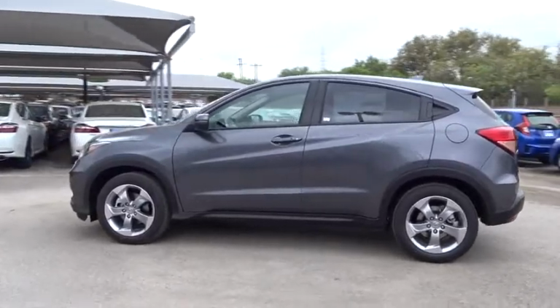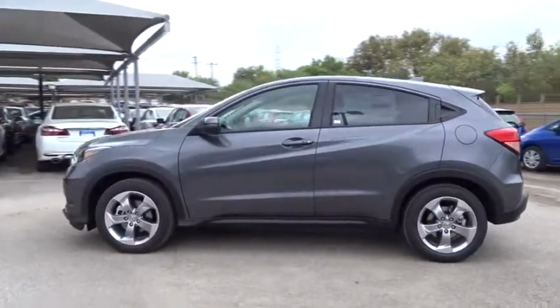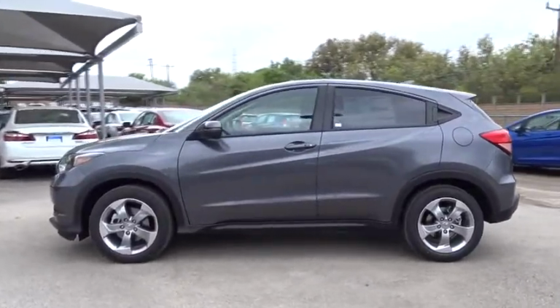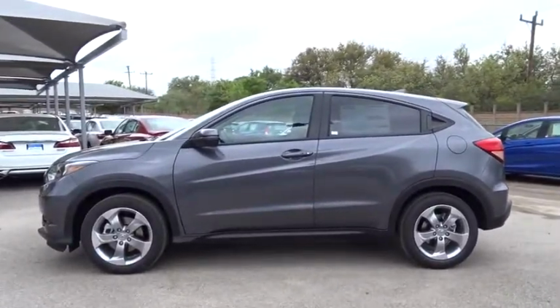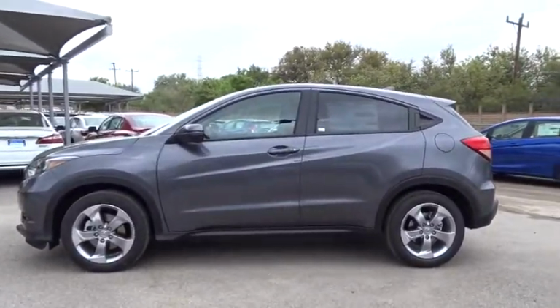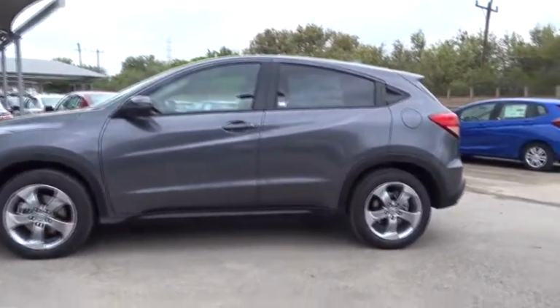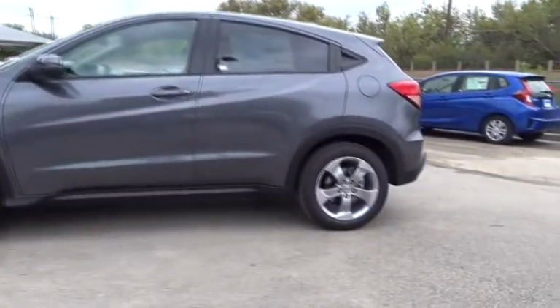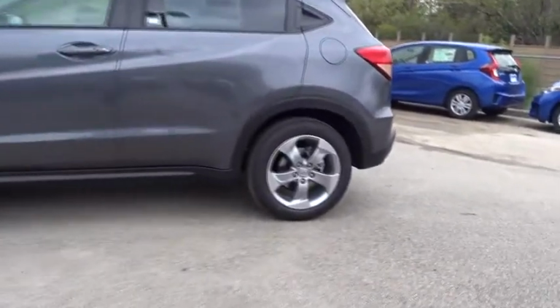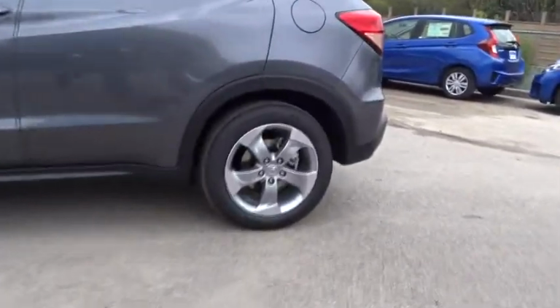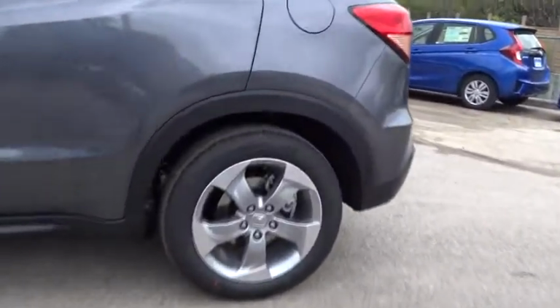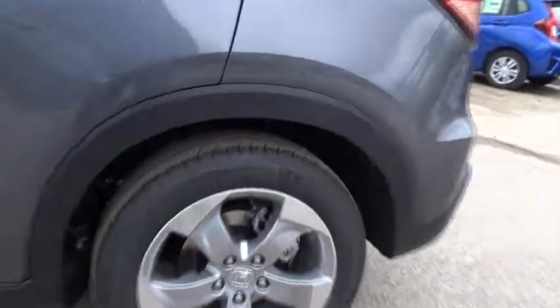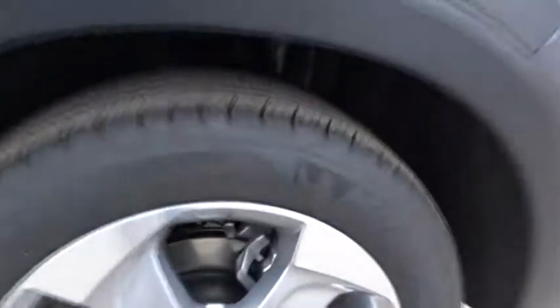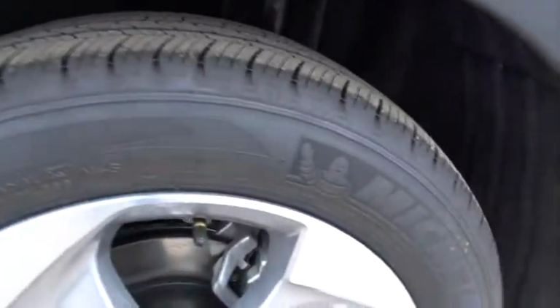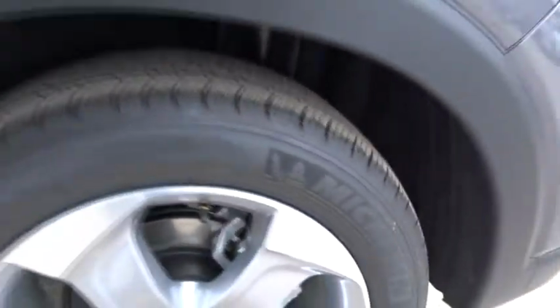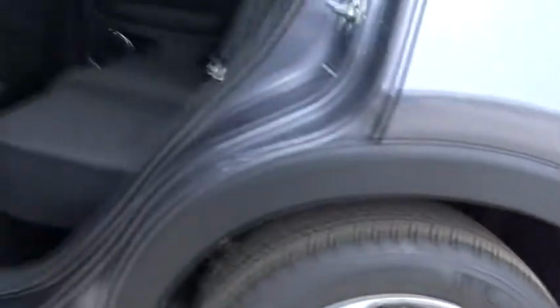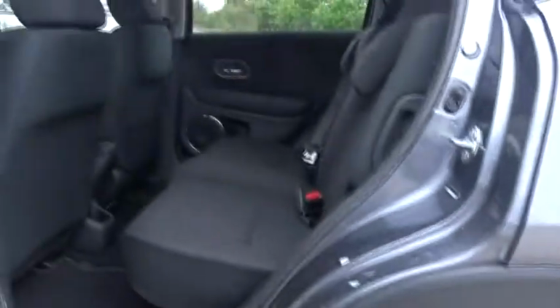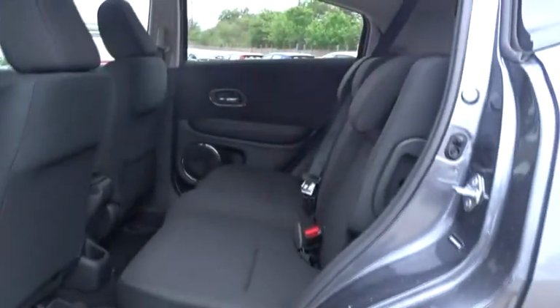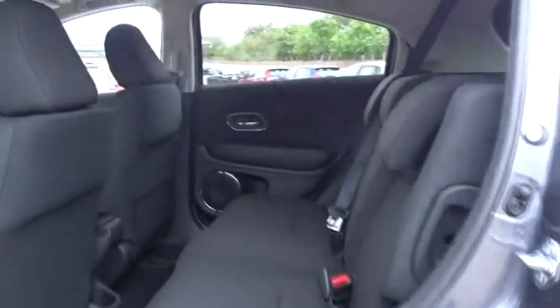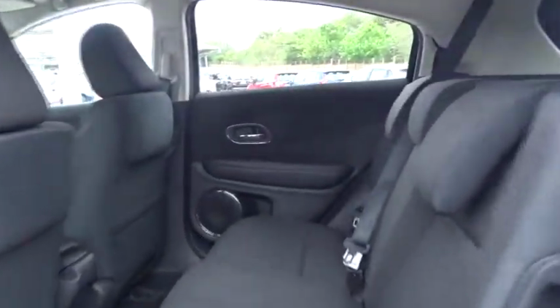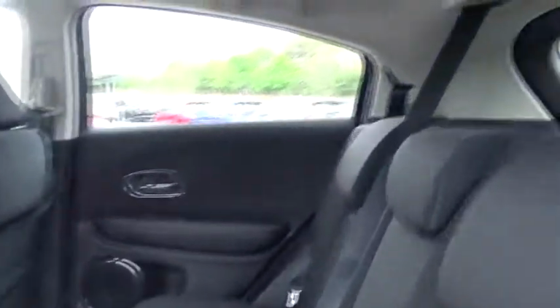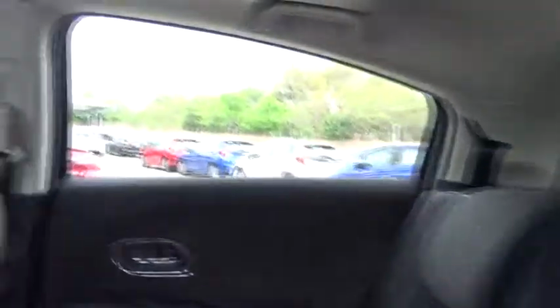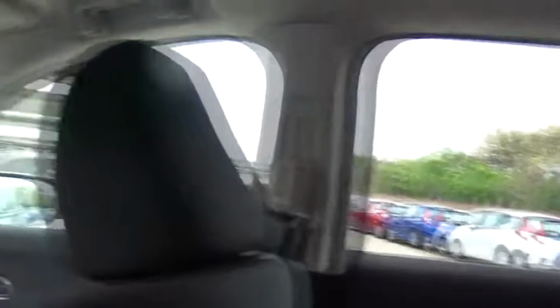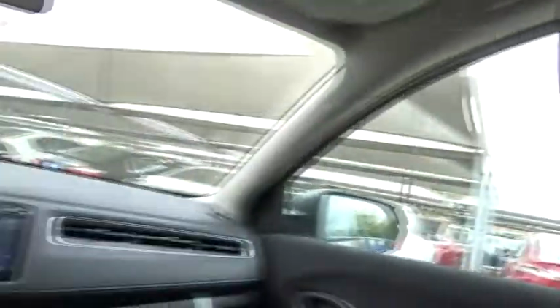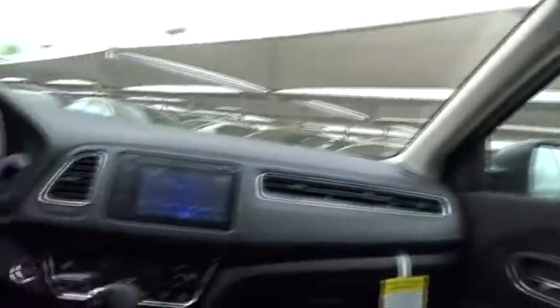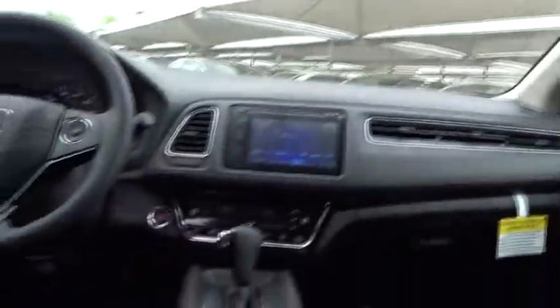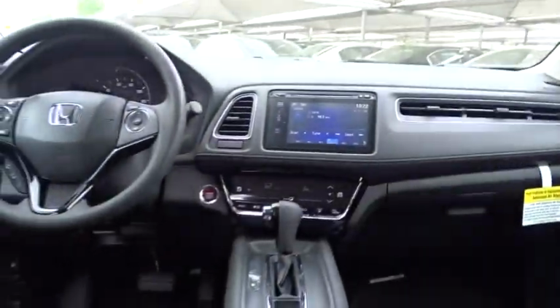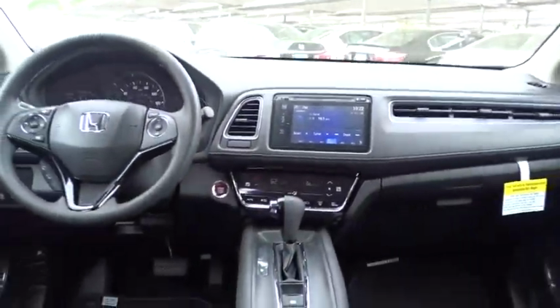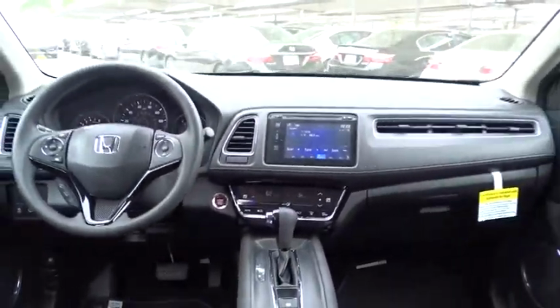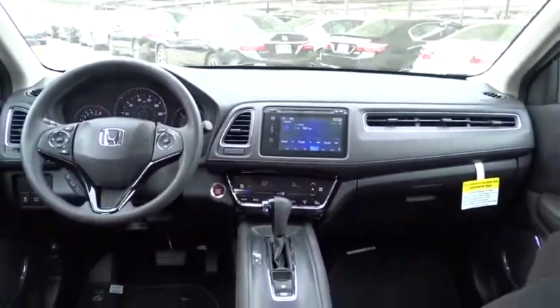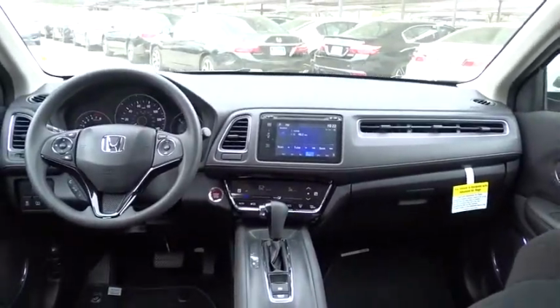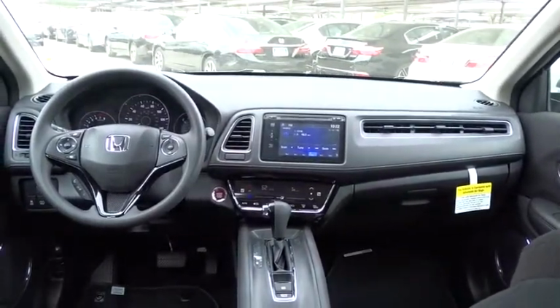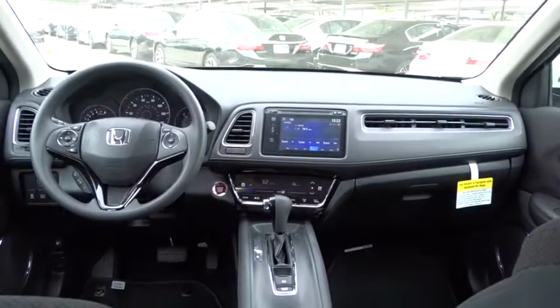Anti-lock braking system, stability control, traction control, keyless entry, backup camera, steering wheel audio controls, moonroof, Bluetooth, adjustable steering wheel, power steering, aluminum wheels, cruise control.